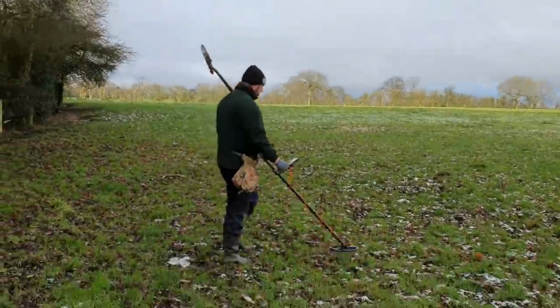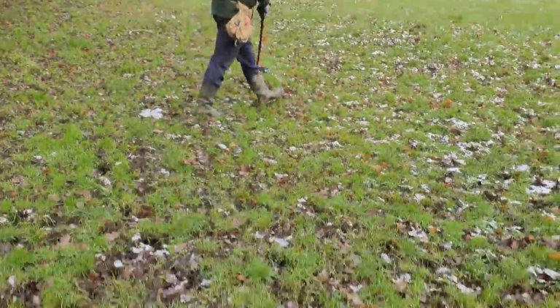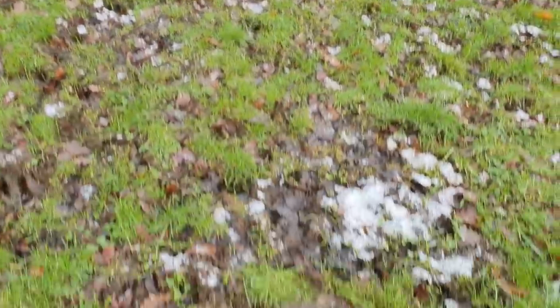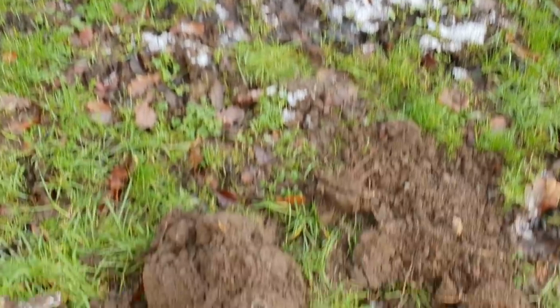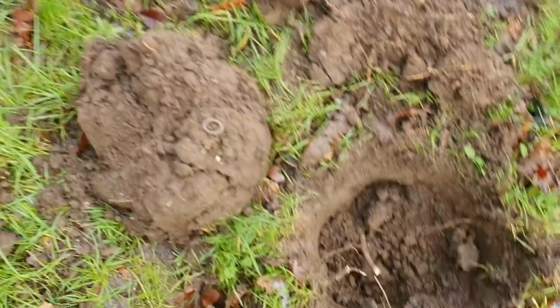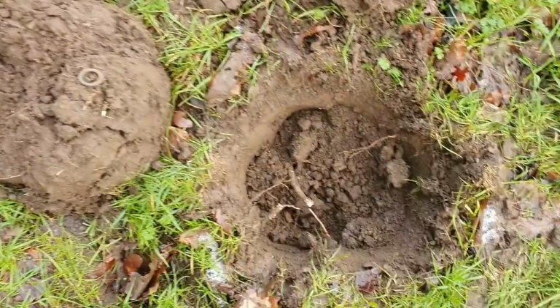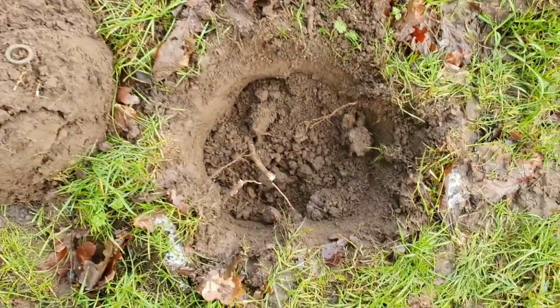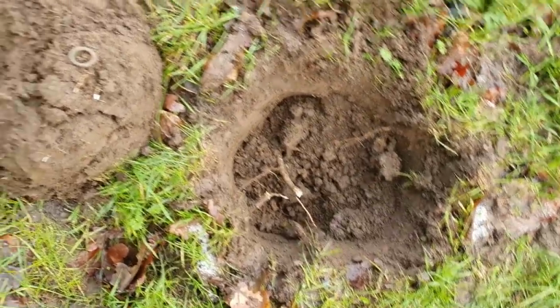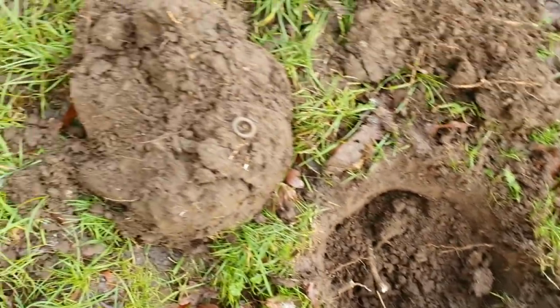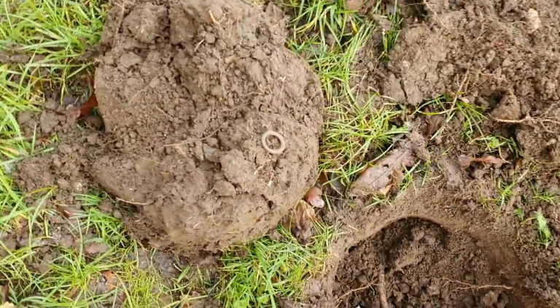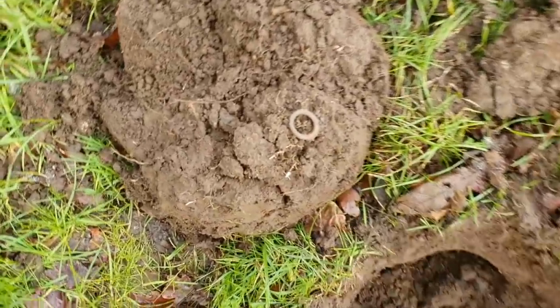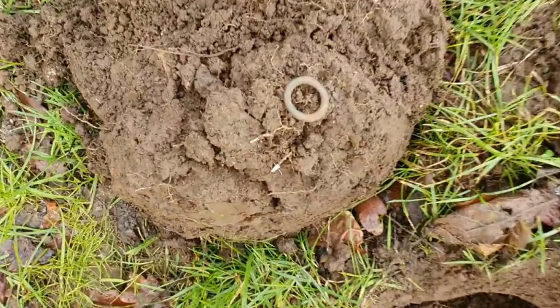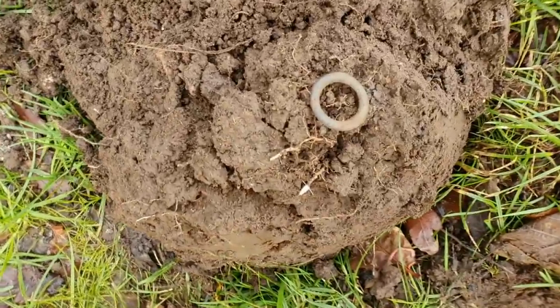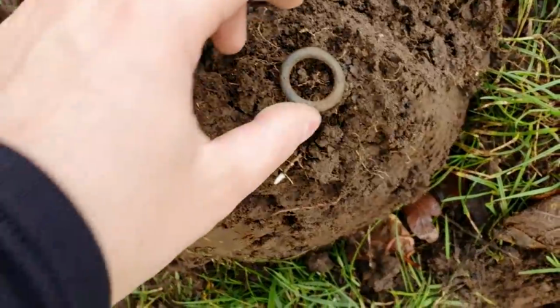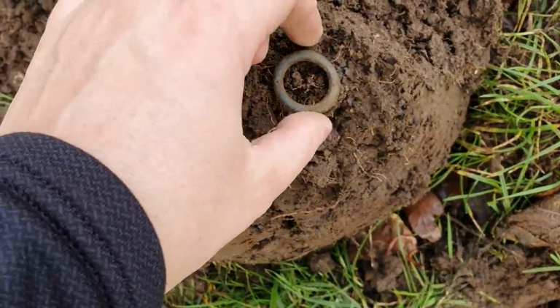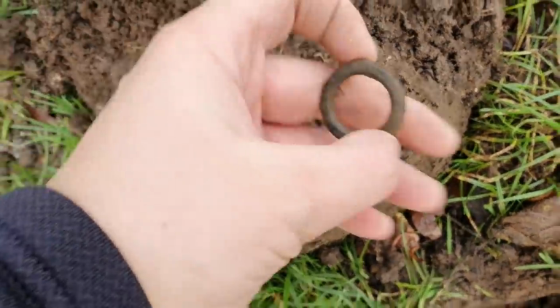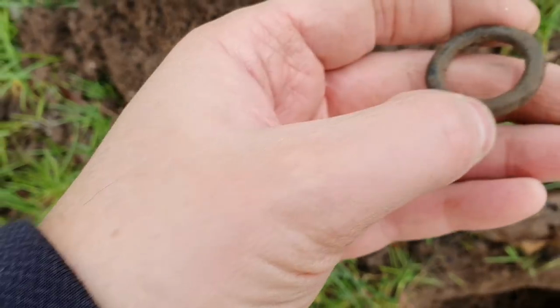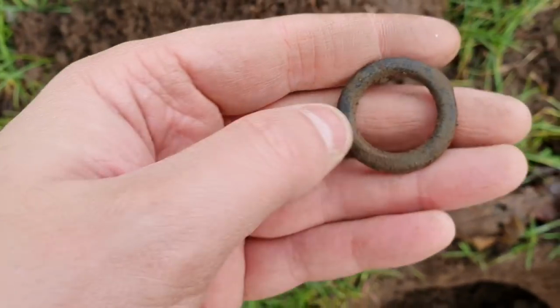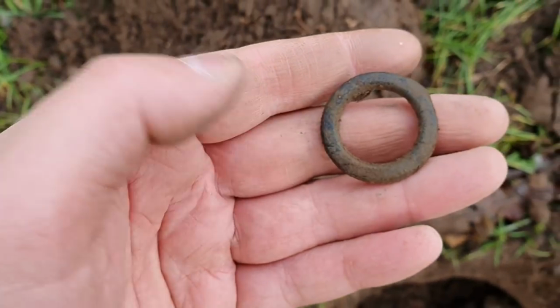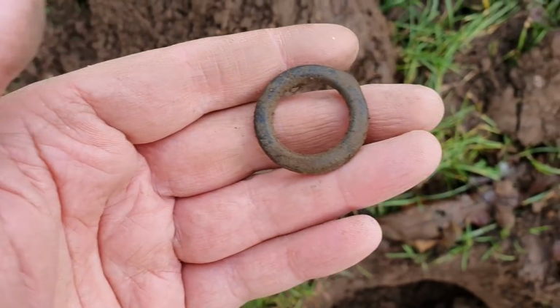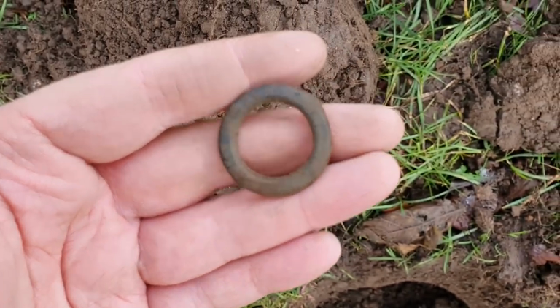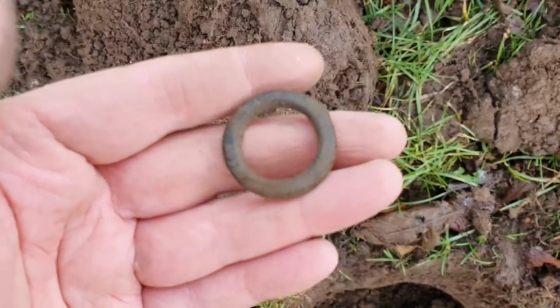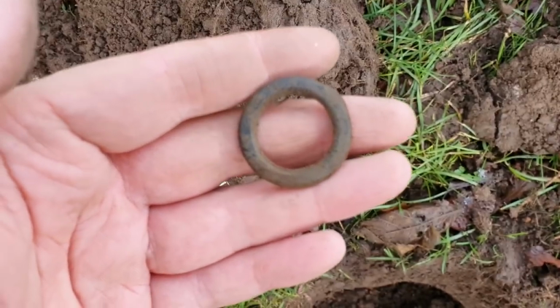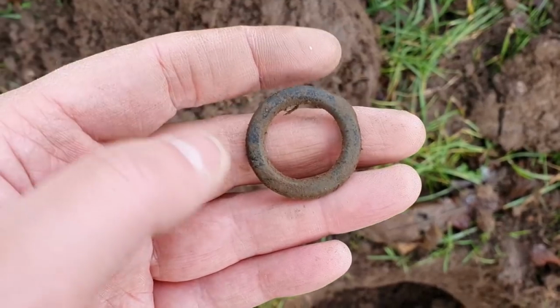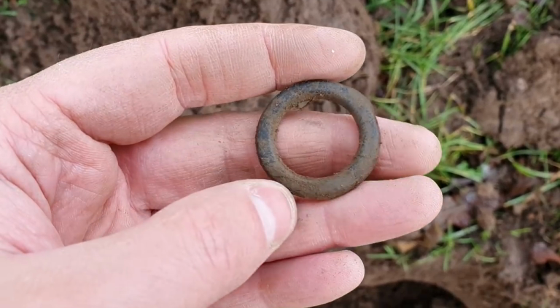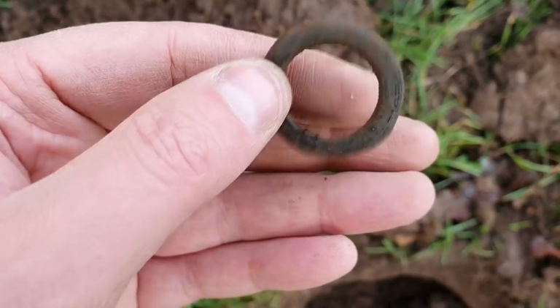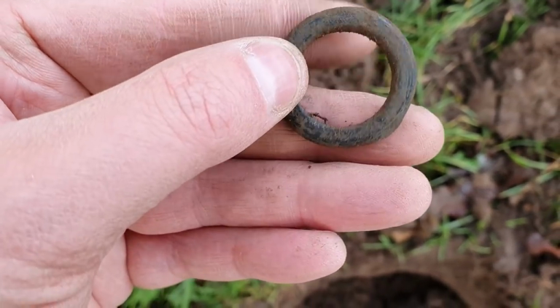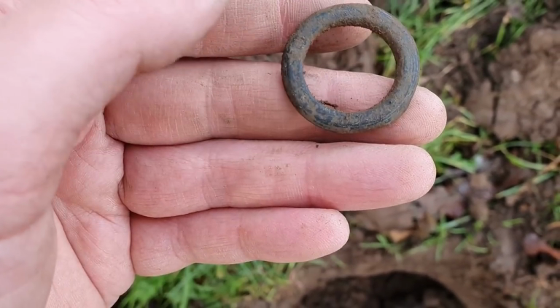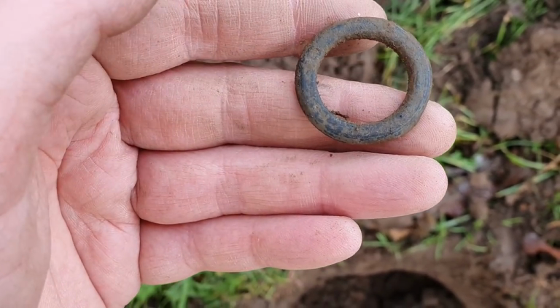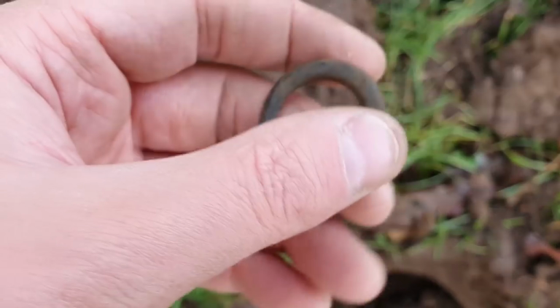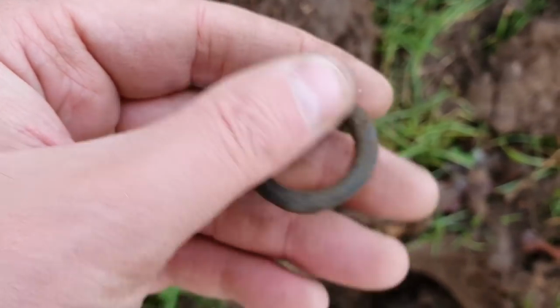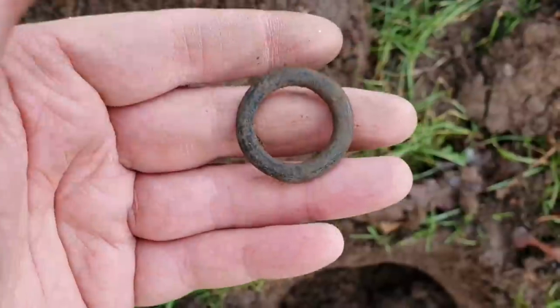Next up for me — pretty deep, in amongst the roots, and it's another horse harness loop. Probably medieval.